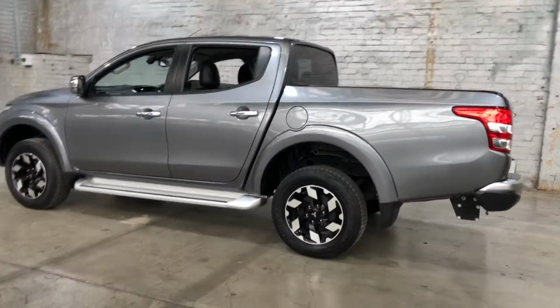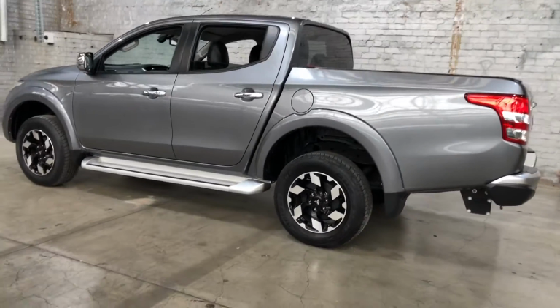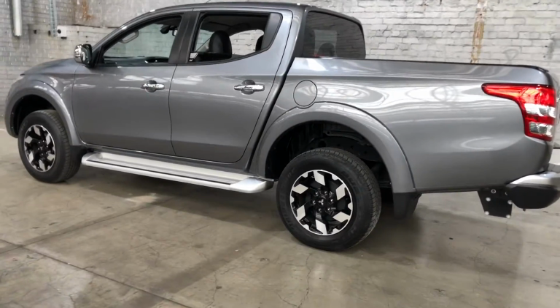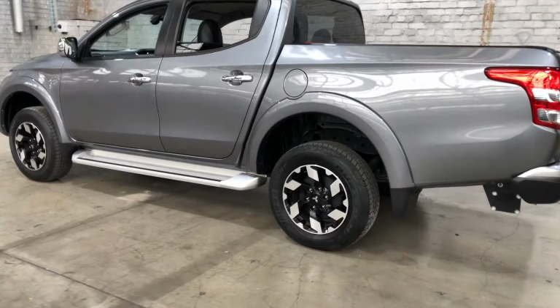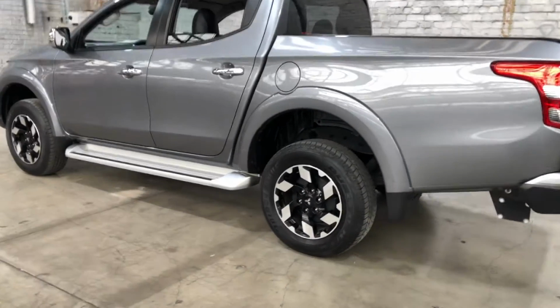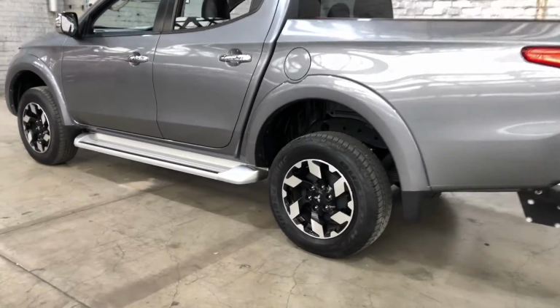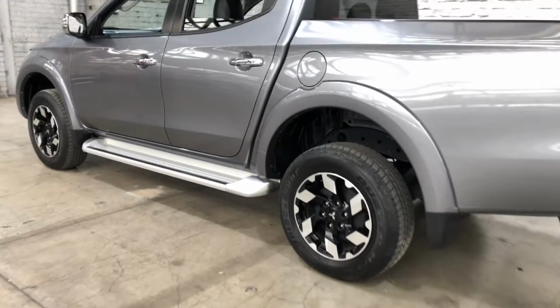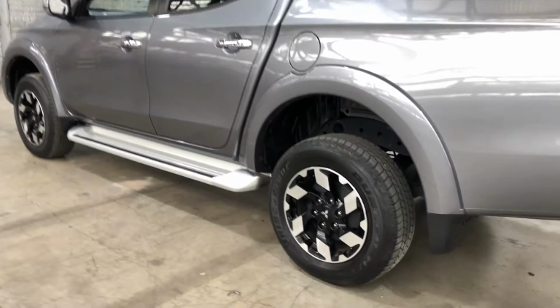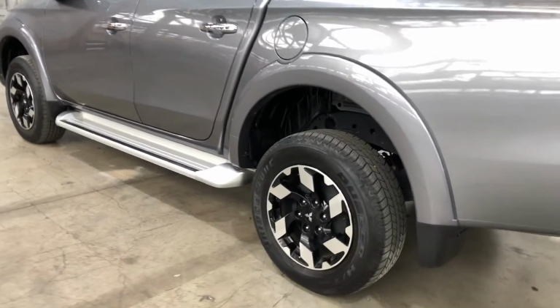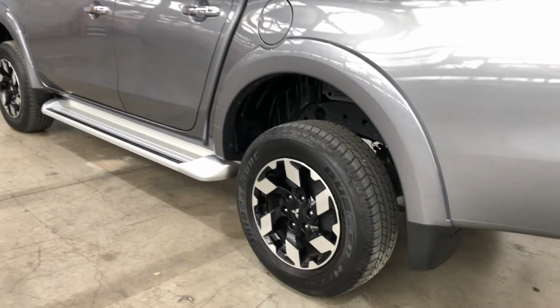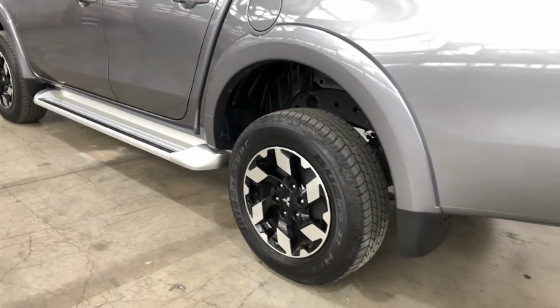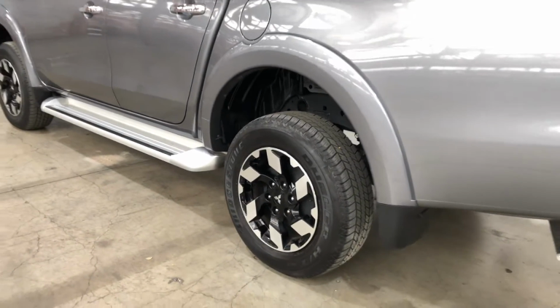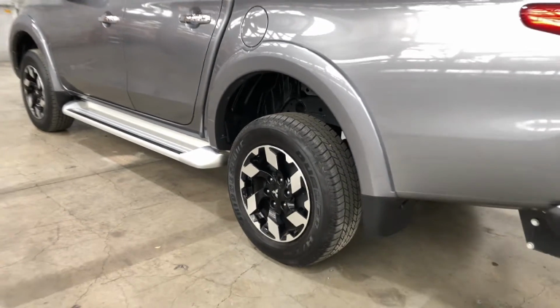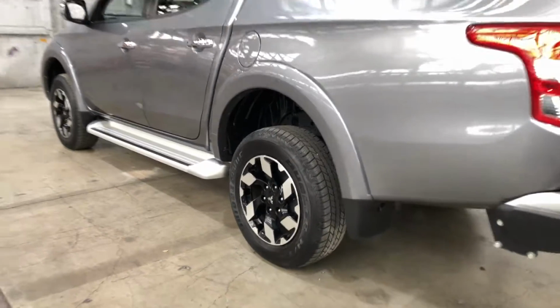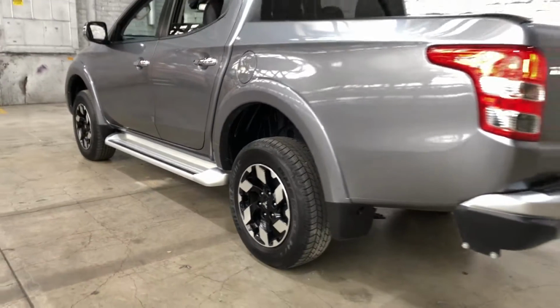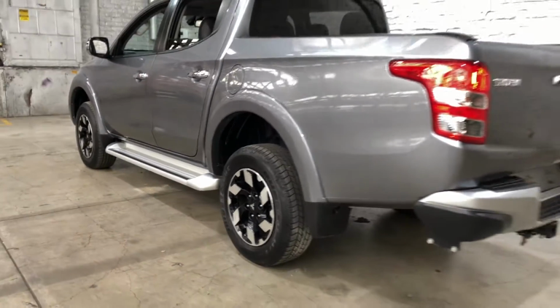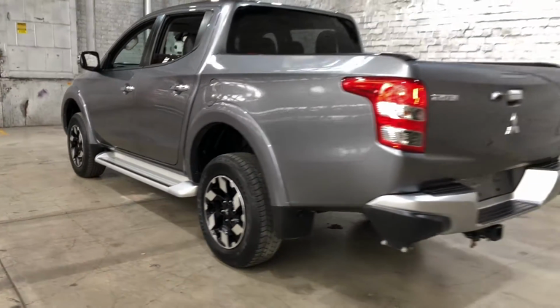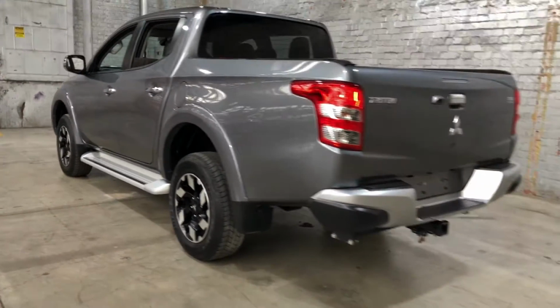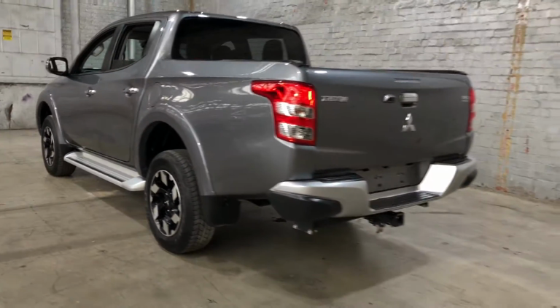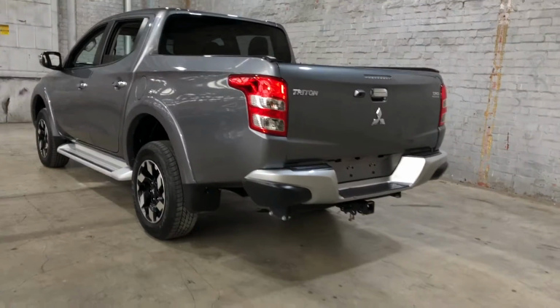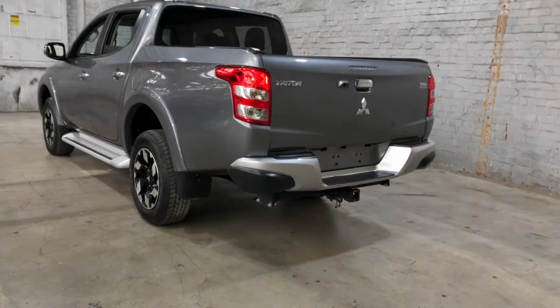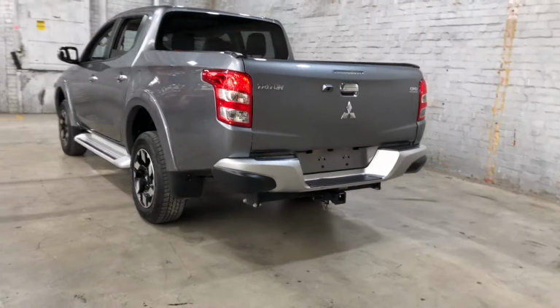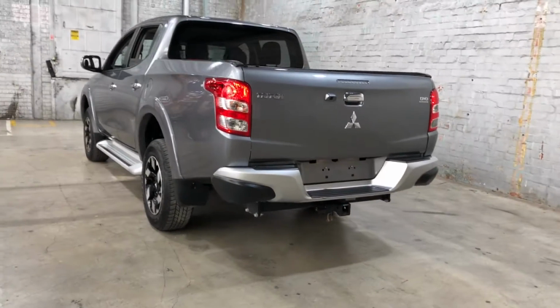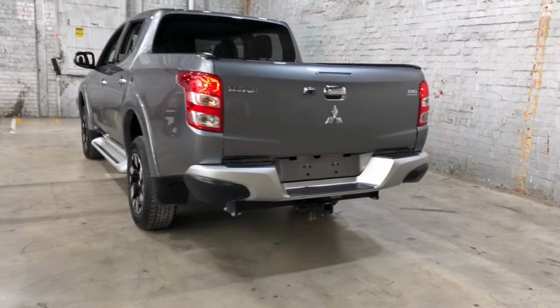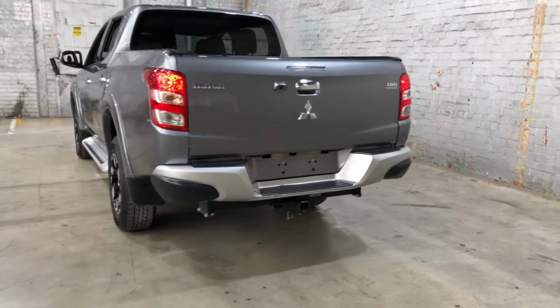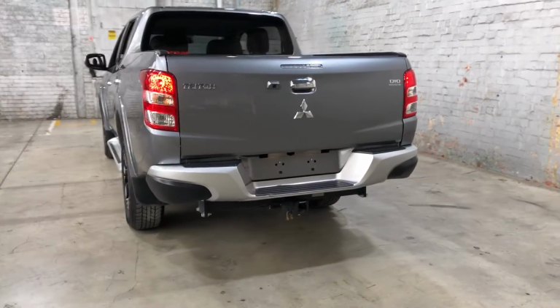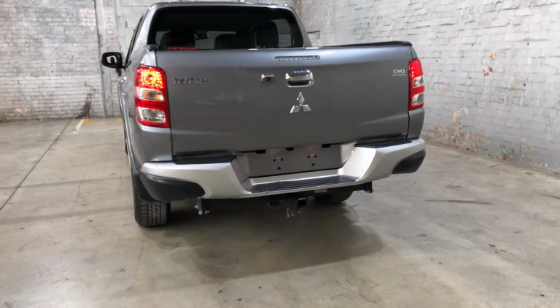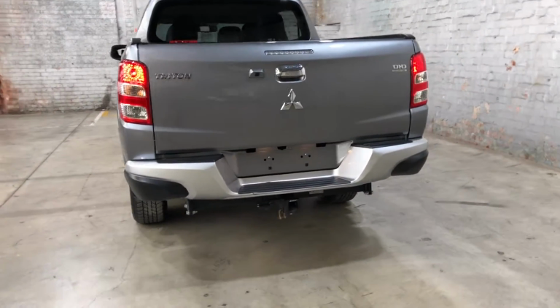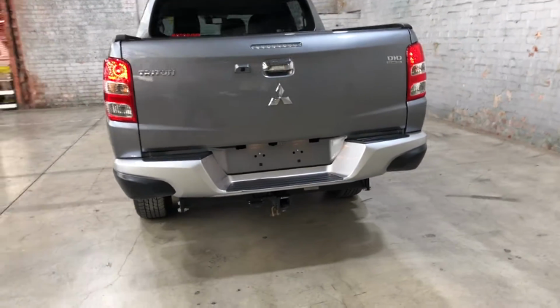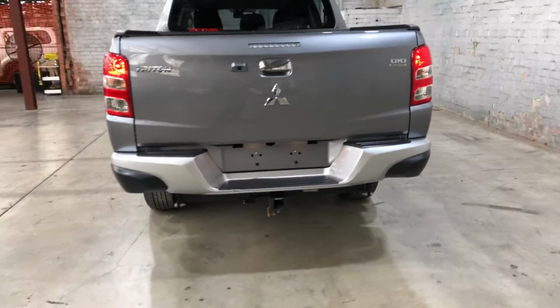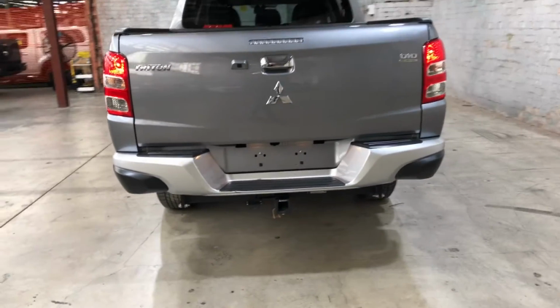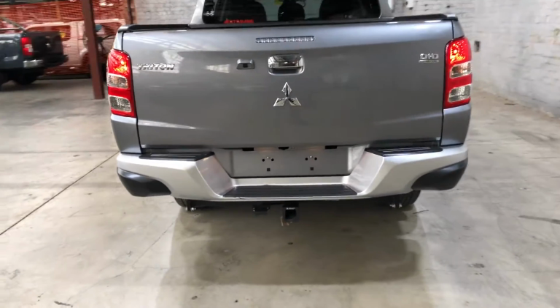As you can see, this car comes equipped with original 18-inch alloy wheels with plenty of tread on all four tyres. As we head to the back, you can see that this car has also been fitted with a tow bar with a tow capacity up to 3.1 tonne.